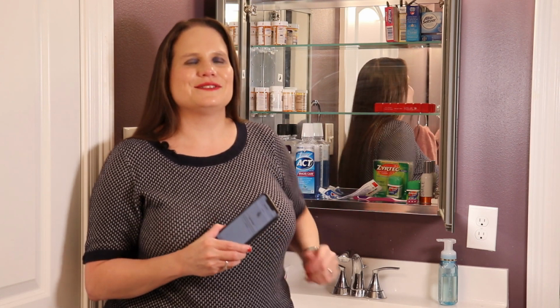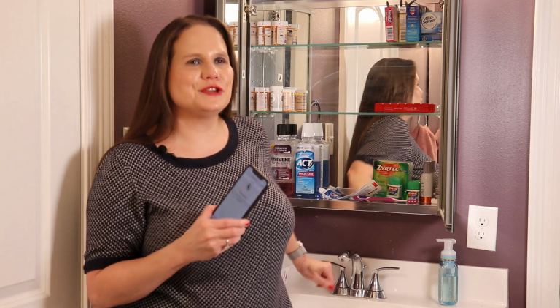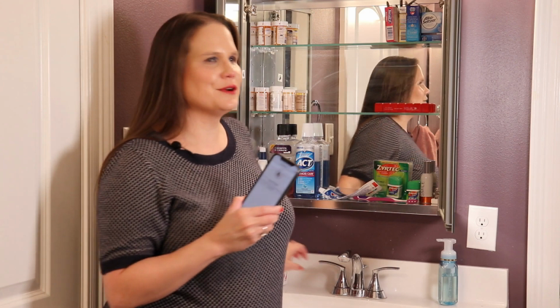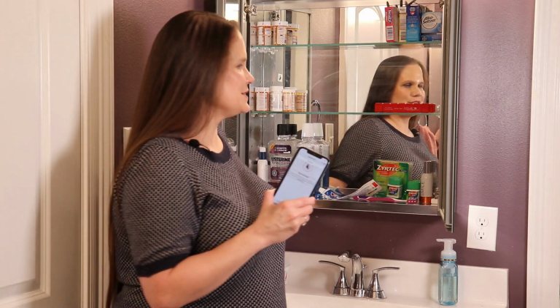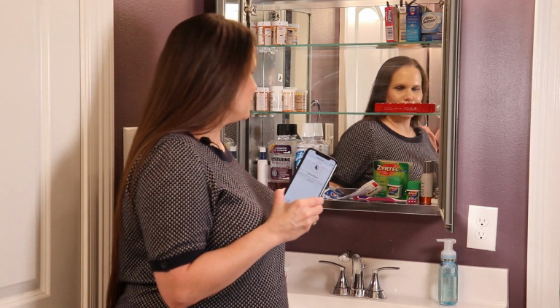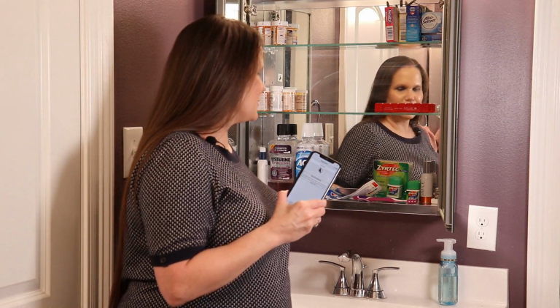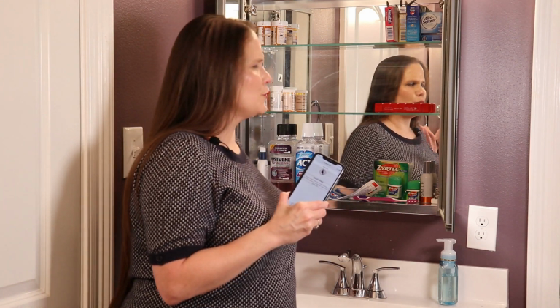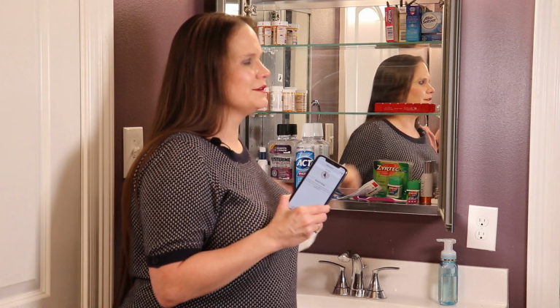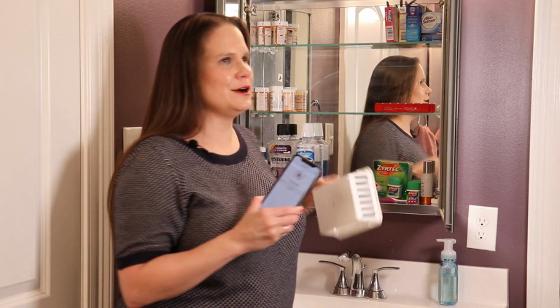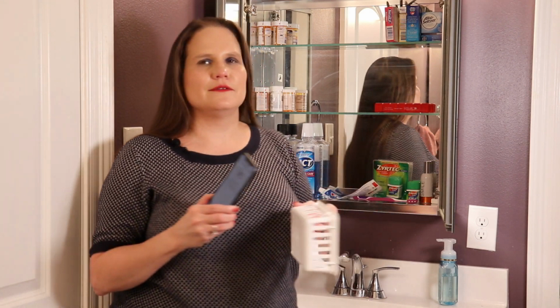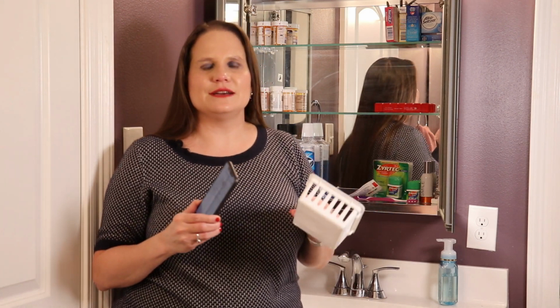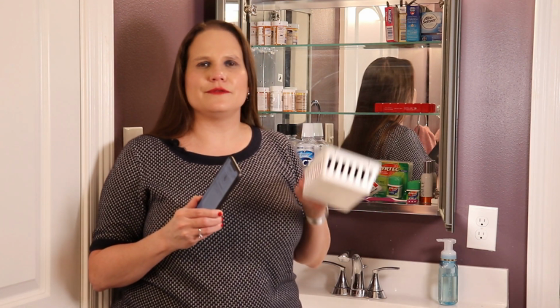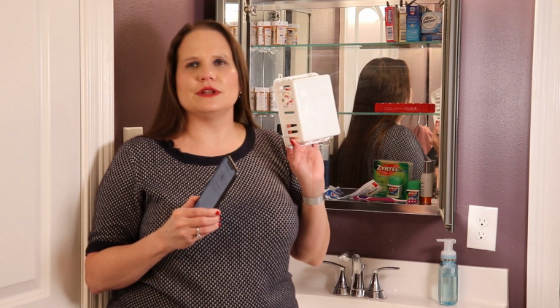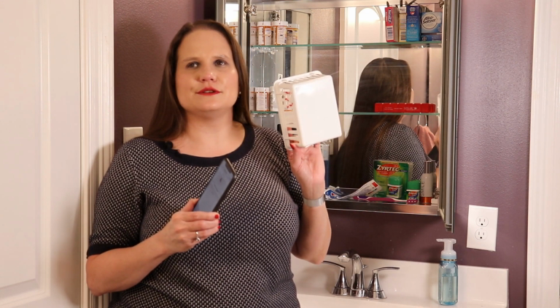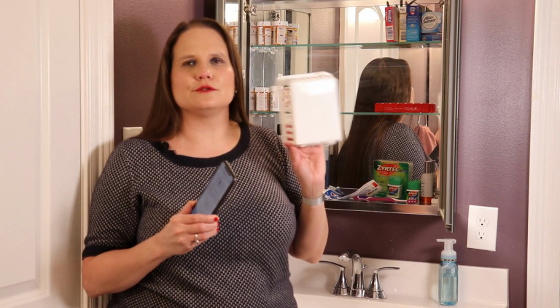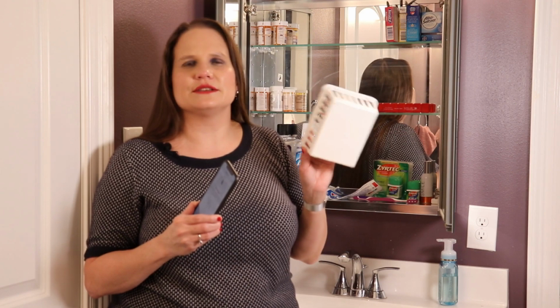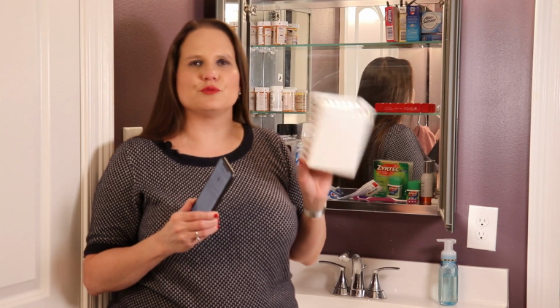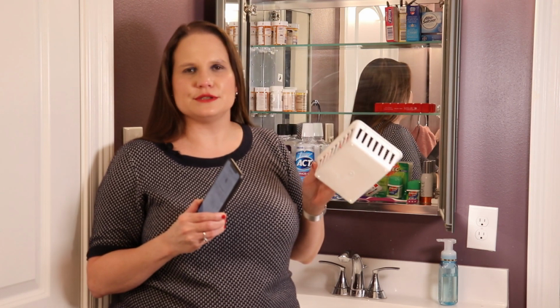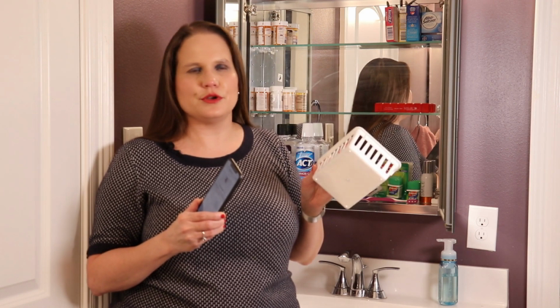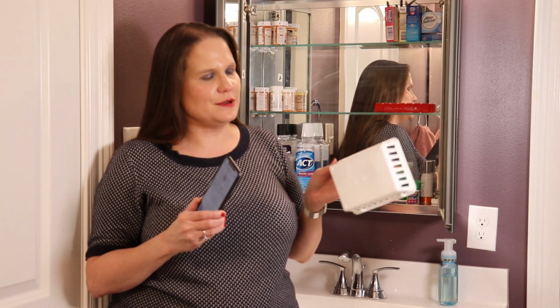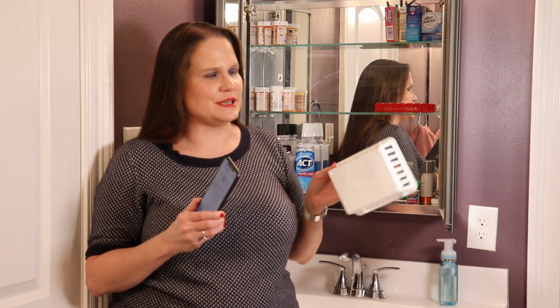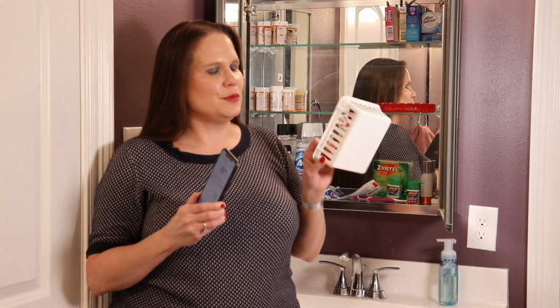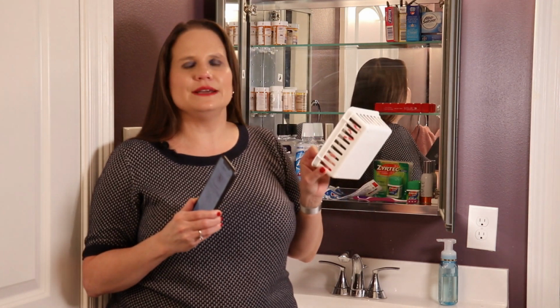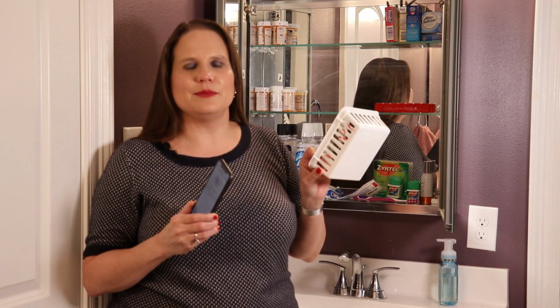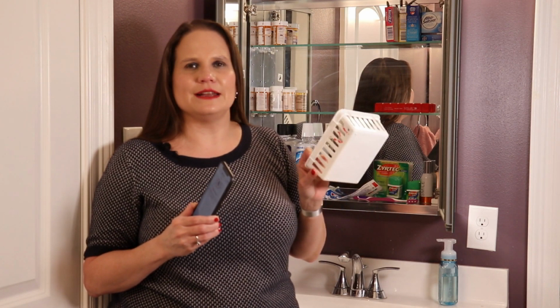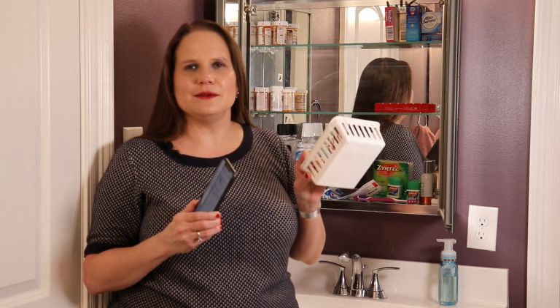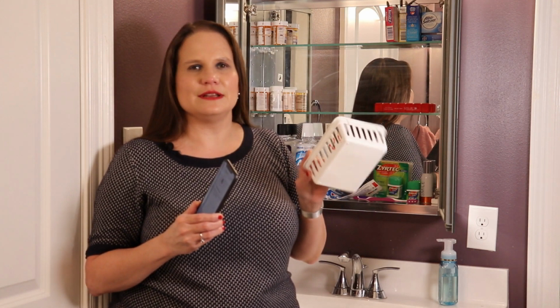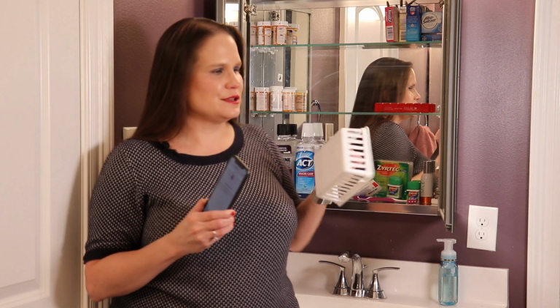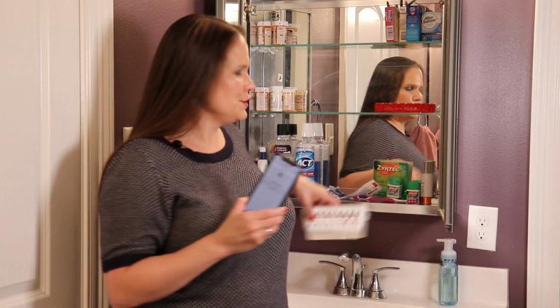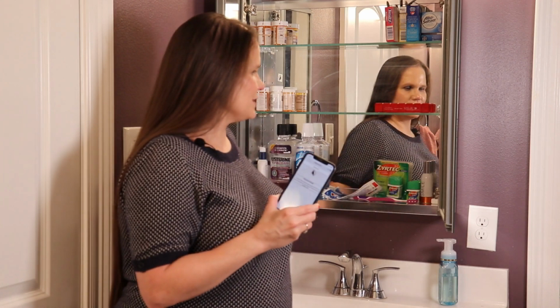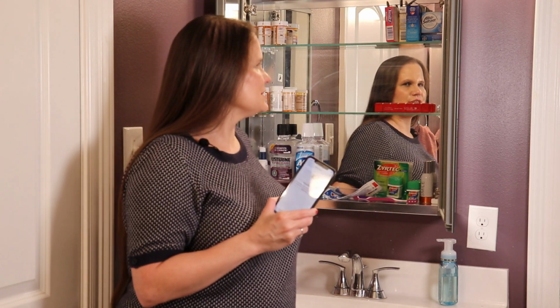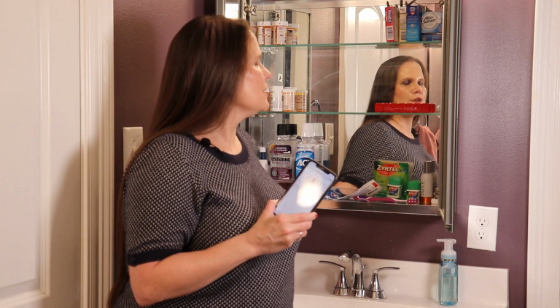As you're getting organized, there are other ways WayAround can help. For example, if you would like to use little baskets or bins to put your vitamins in, put a WayClip on it and label it so that you know exactly what's in it.